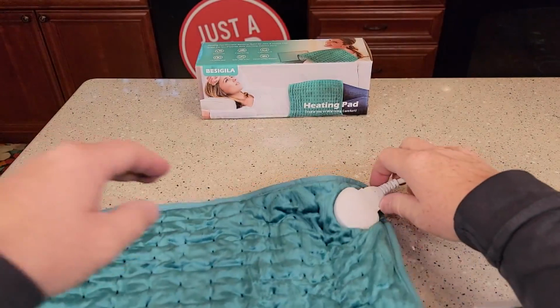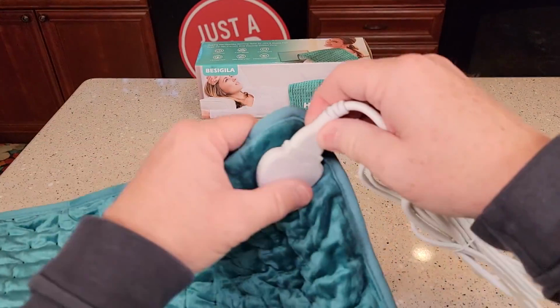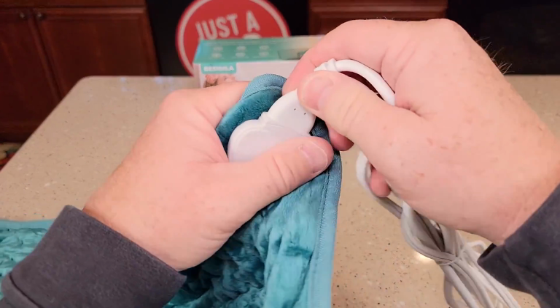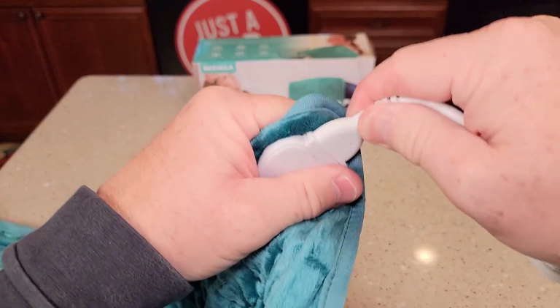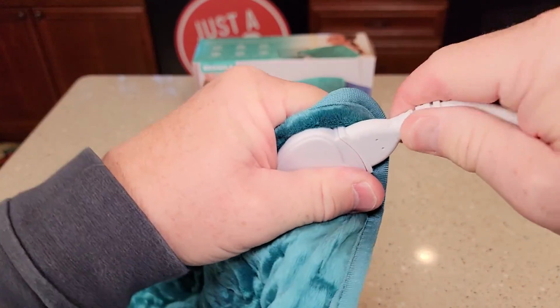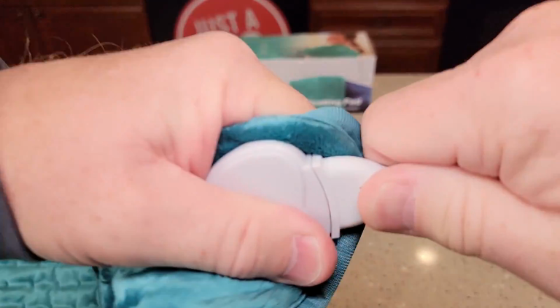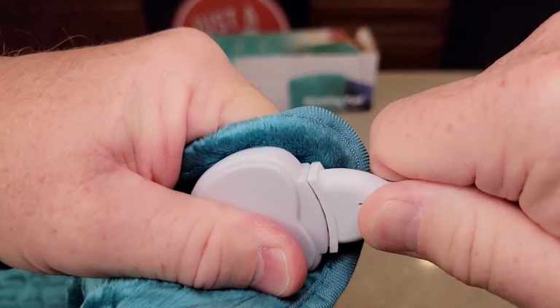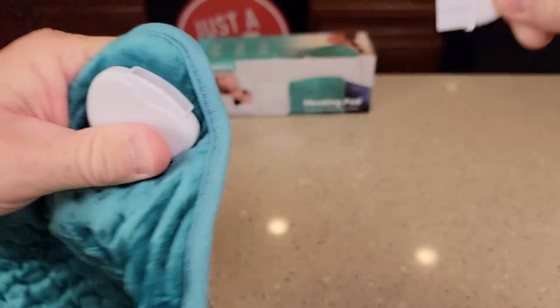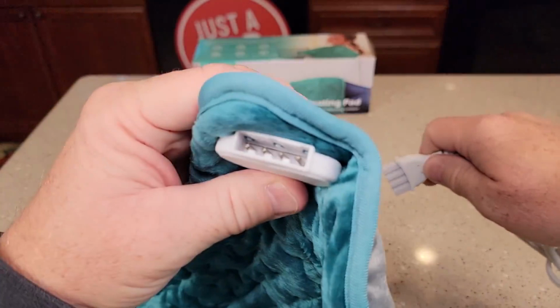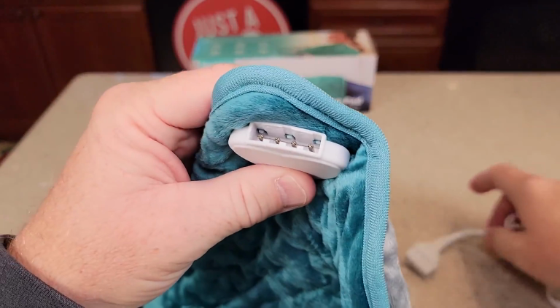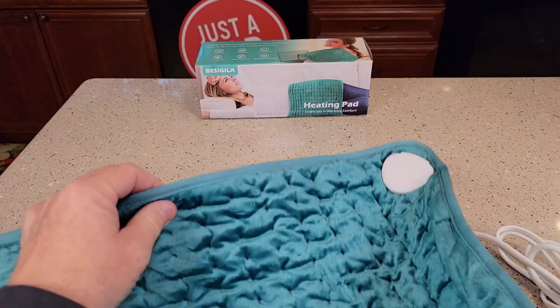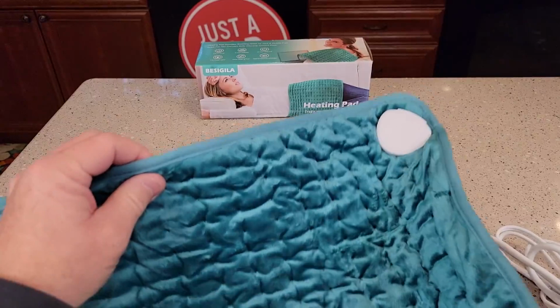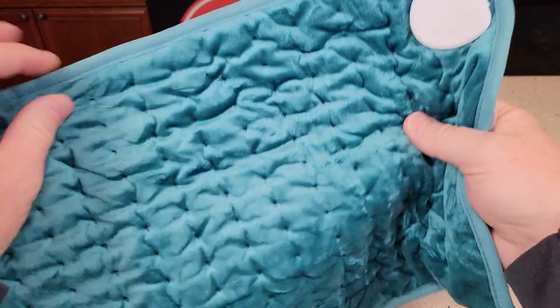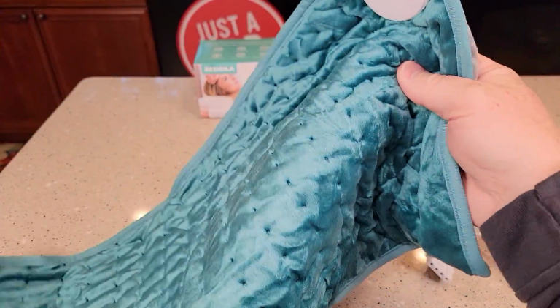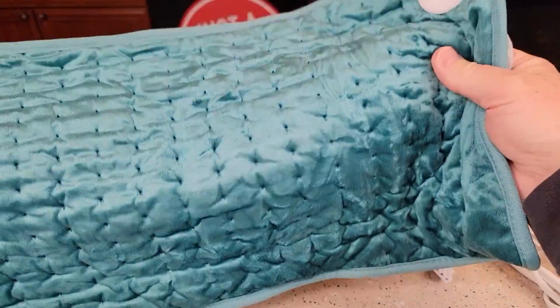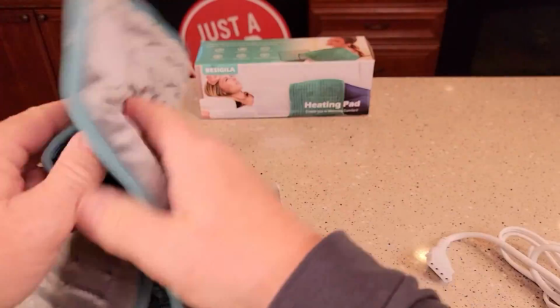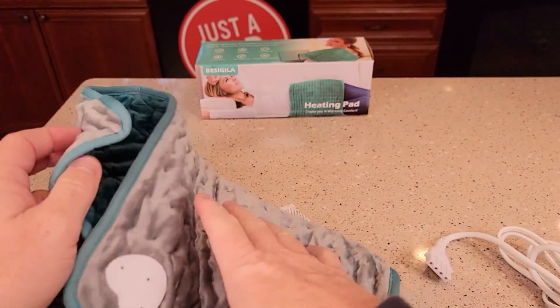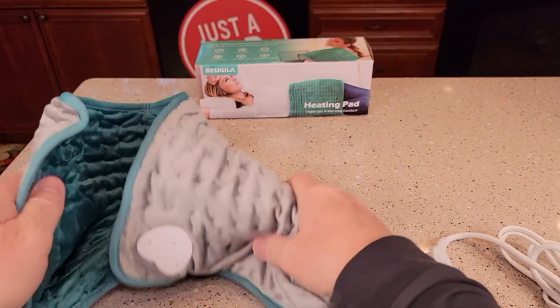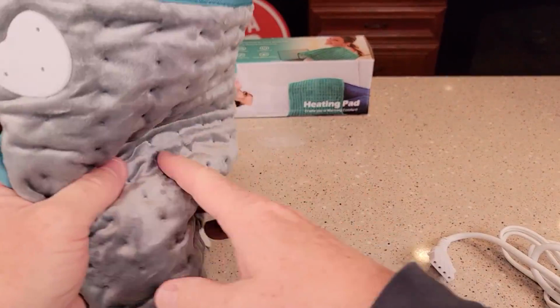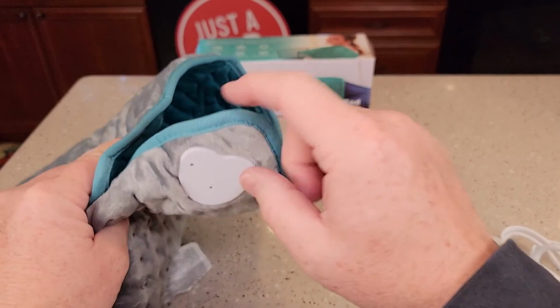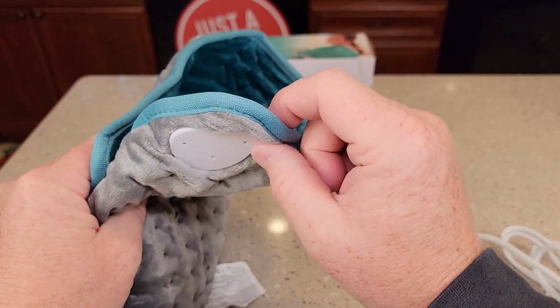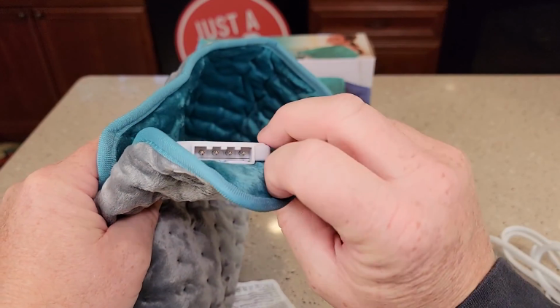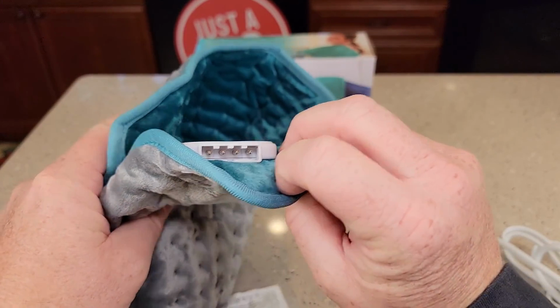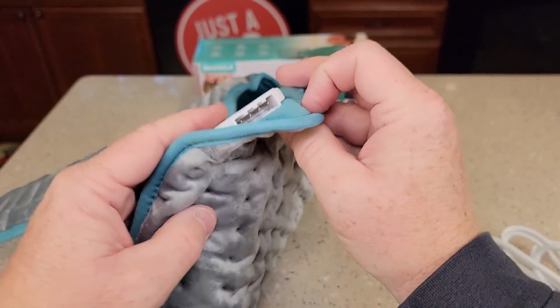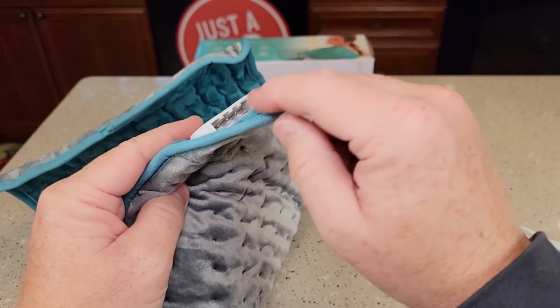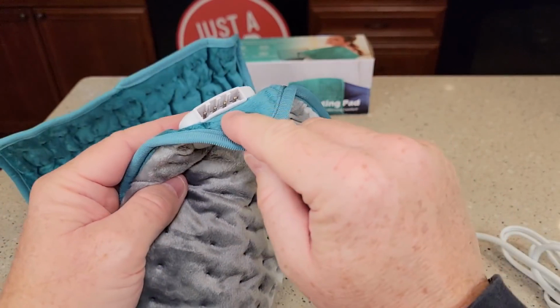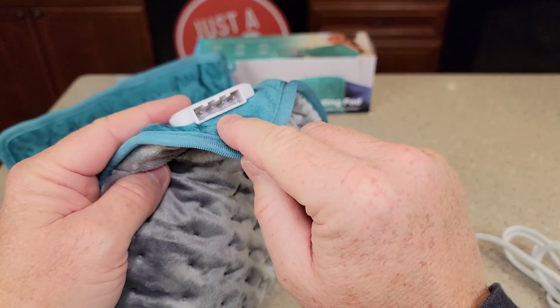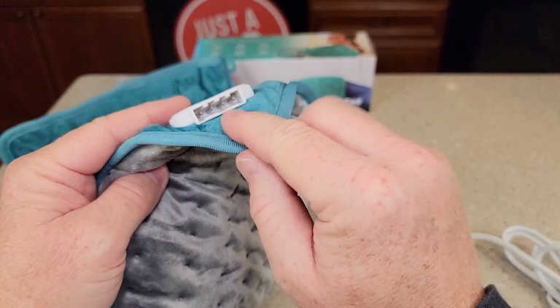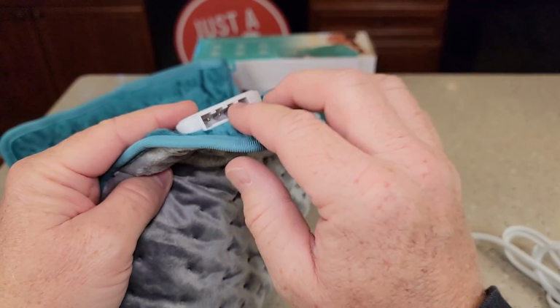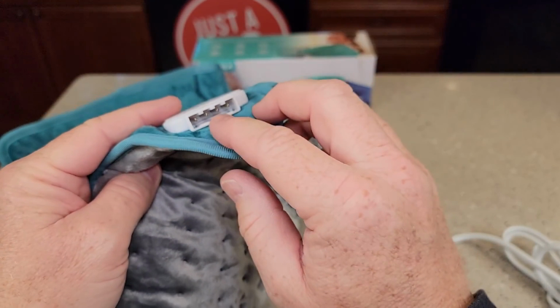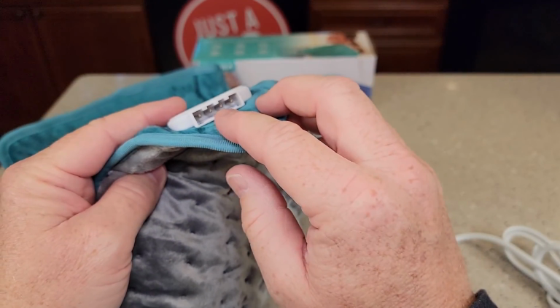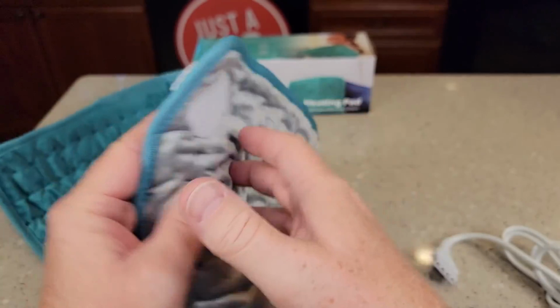Now the connector does come off. So you can throw this in the washing machine after you've removed the connector, but before you plug the connector back in, make sure it's completely dry.